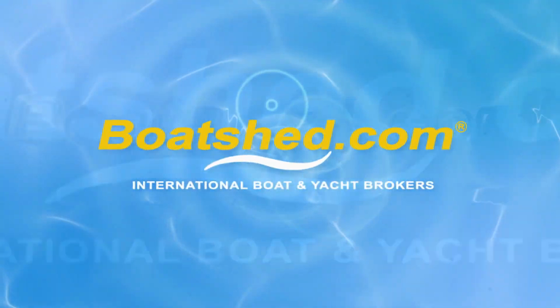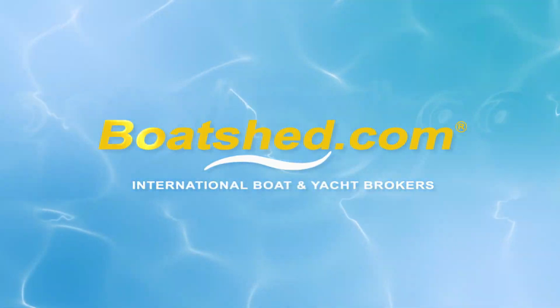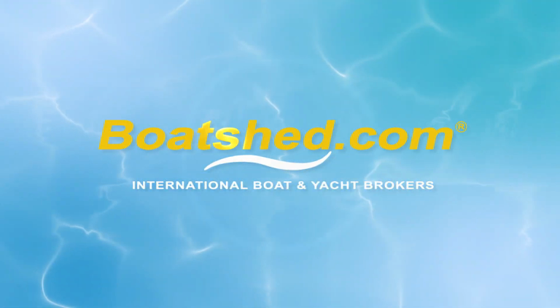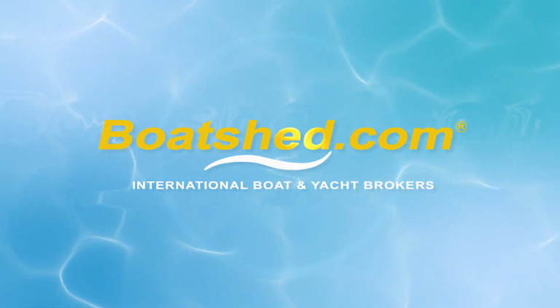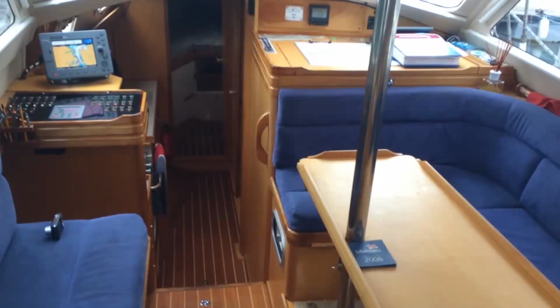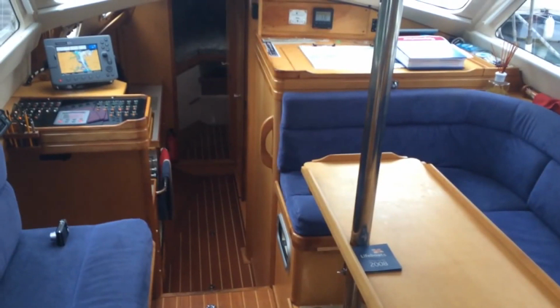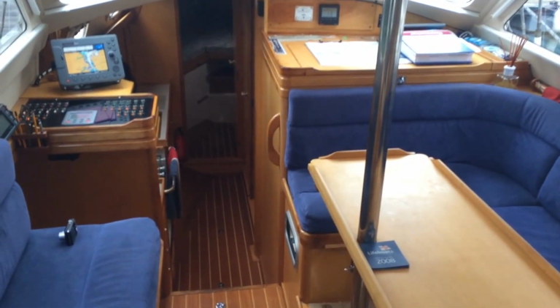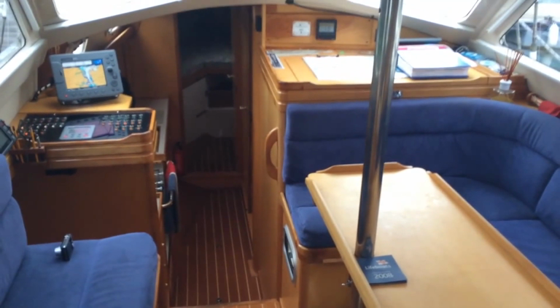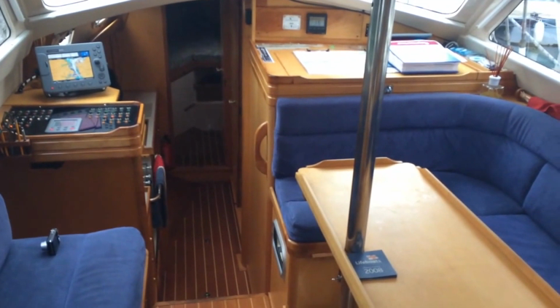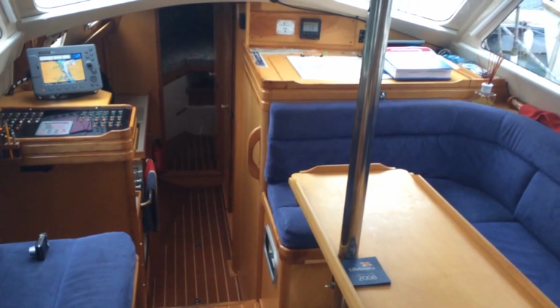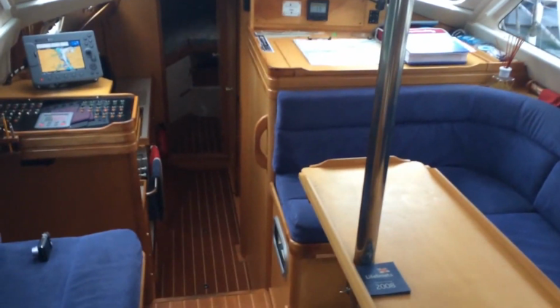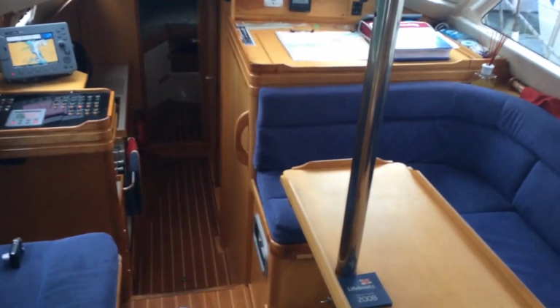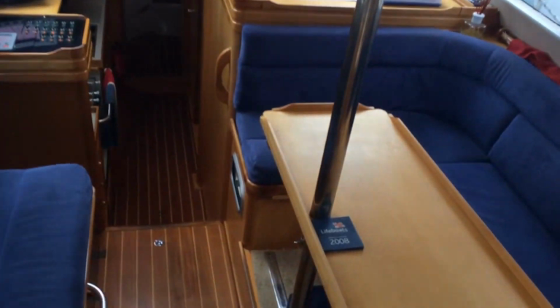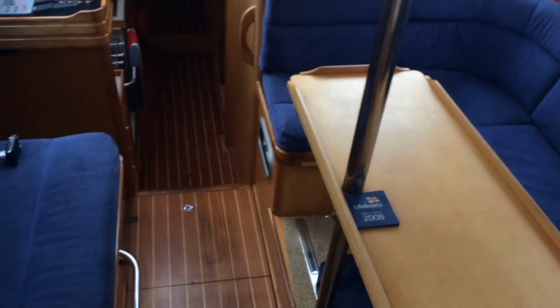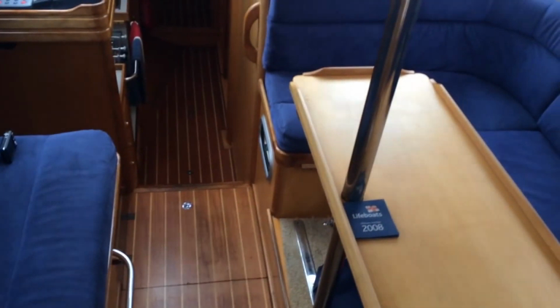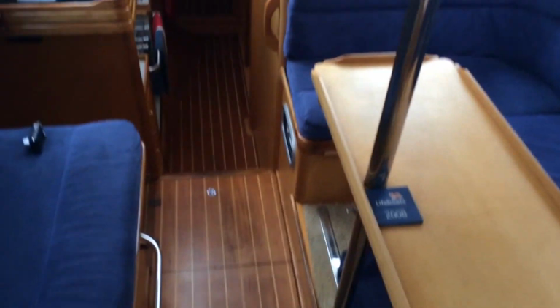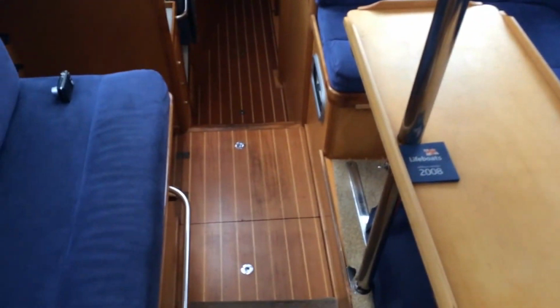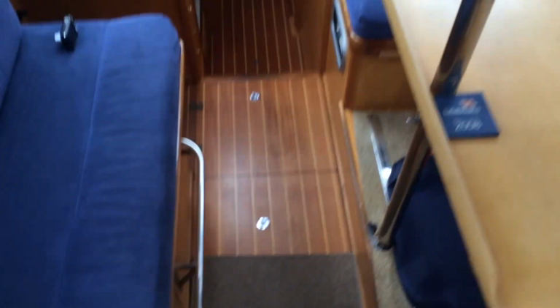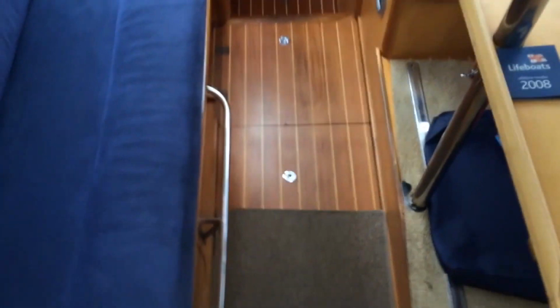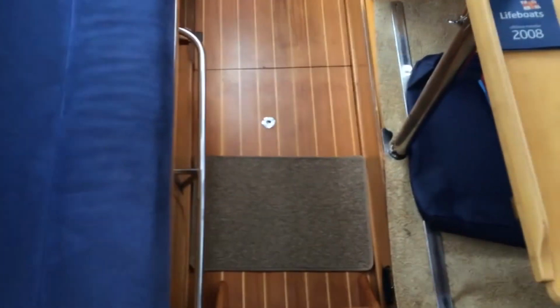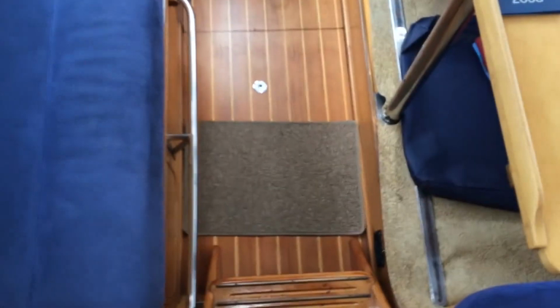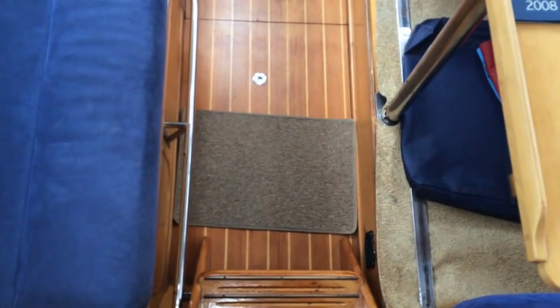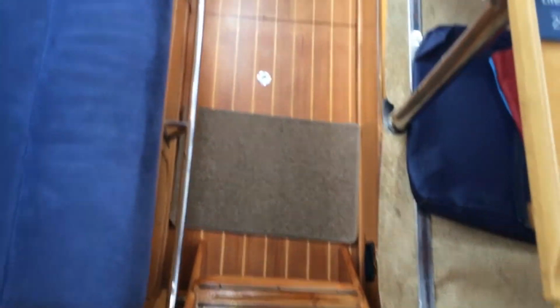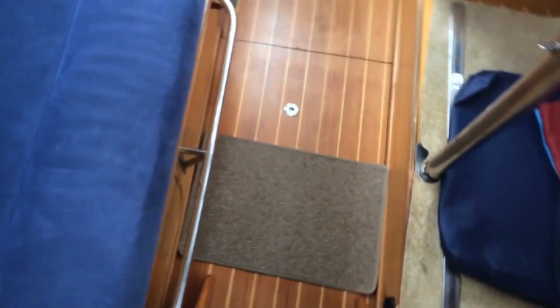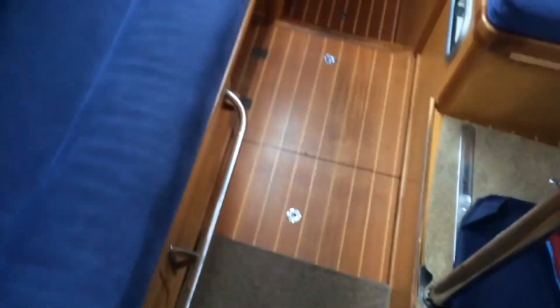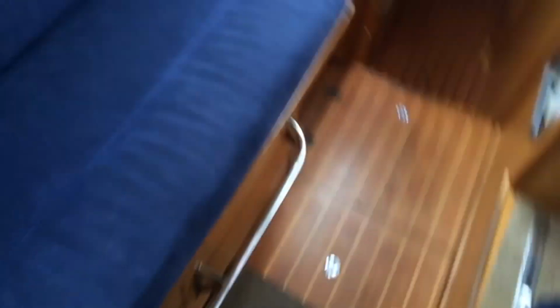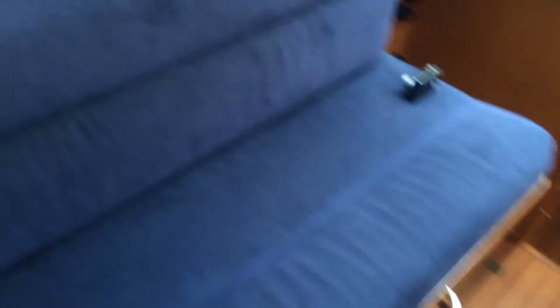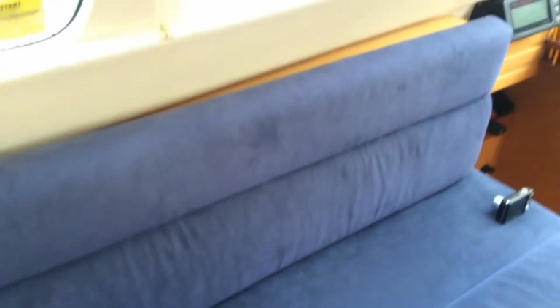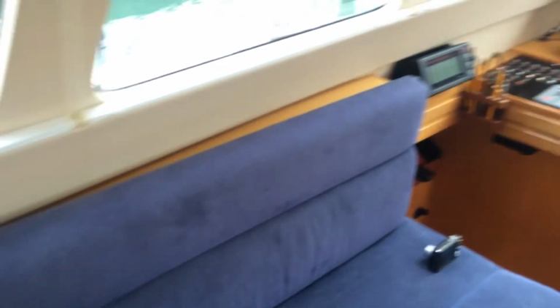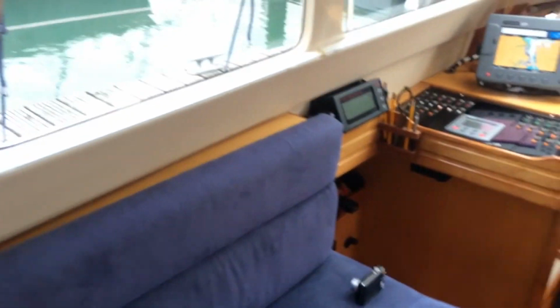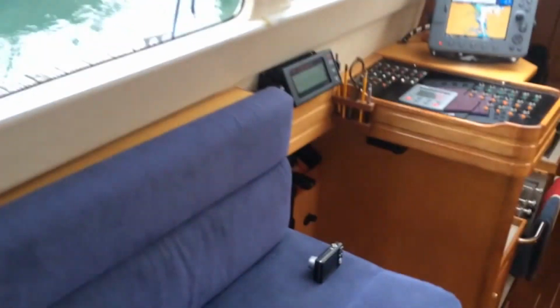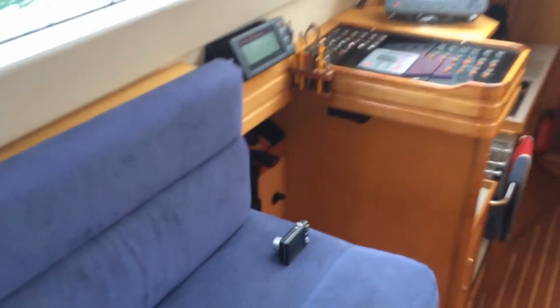Selling Boats Faster. Here we are in the Vancouver 34 pilot, listed with Boatshed Portsmouth. I'll just take you in through the companionway into the pilot house.